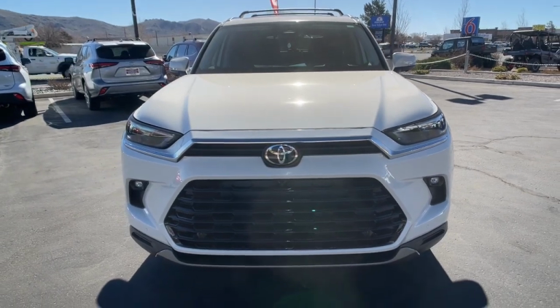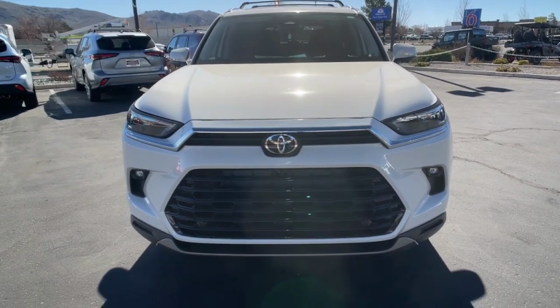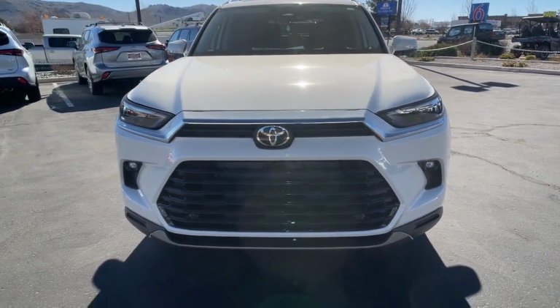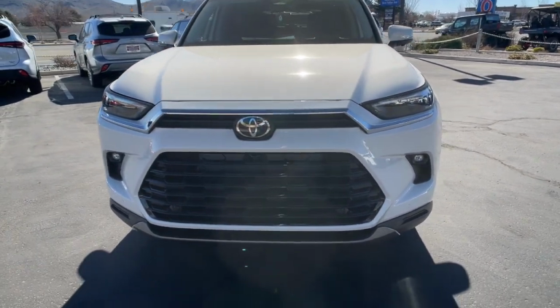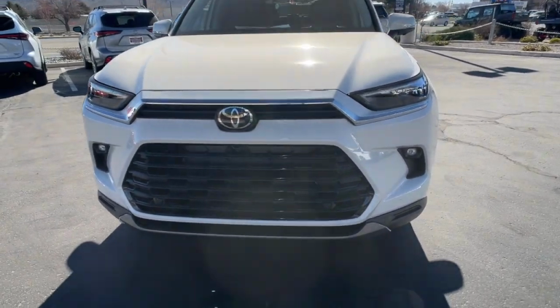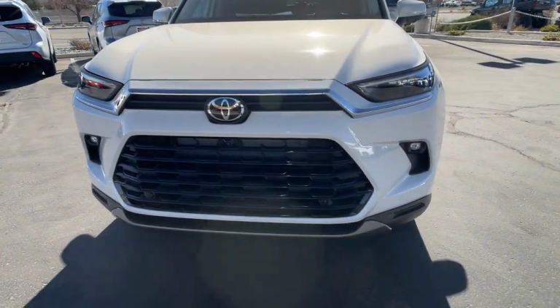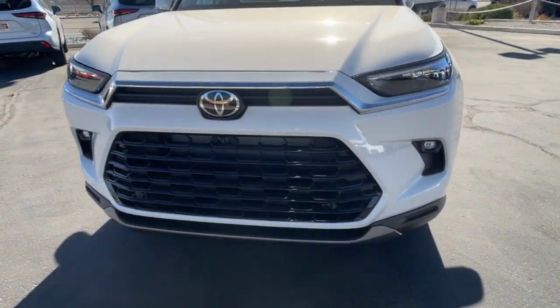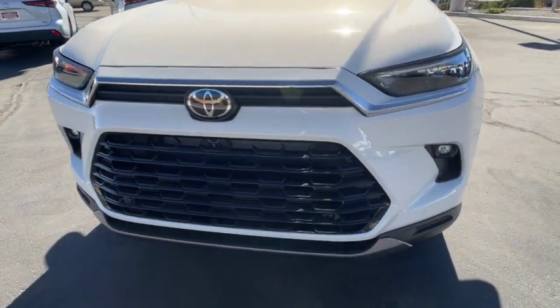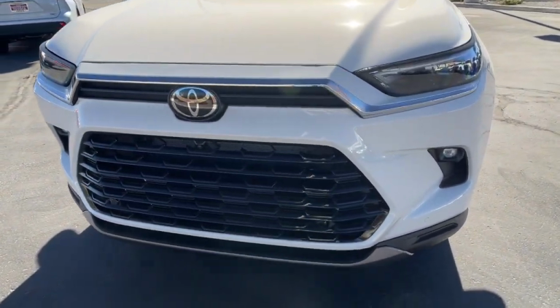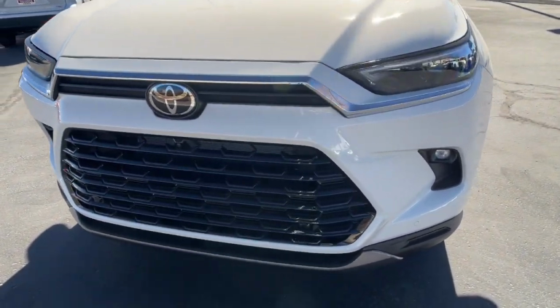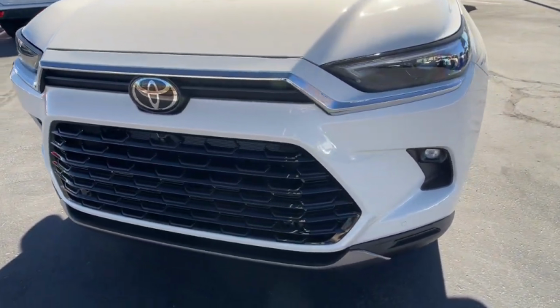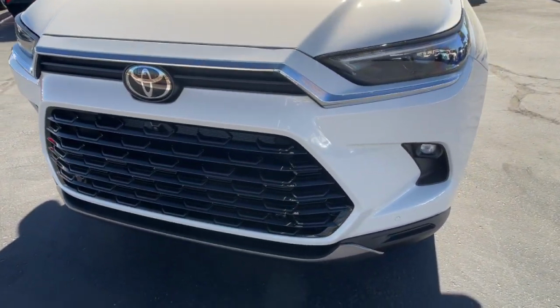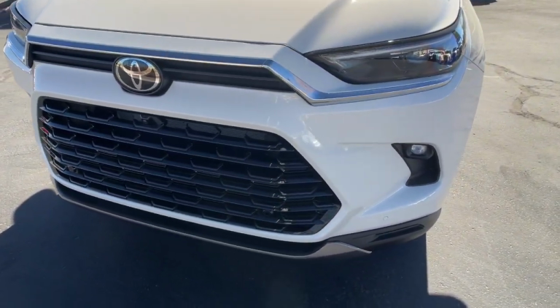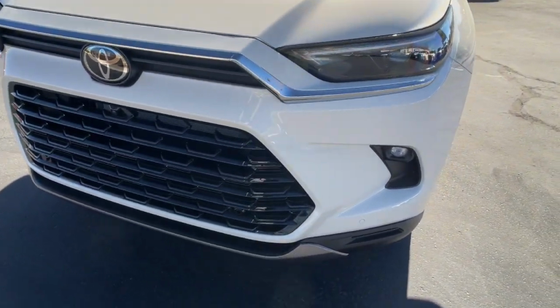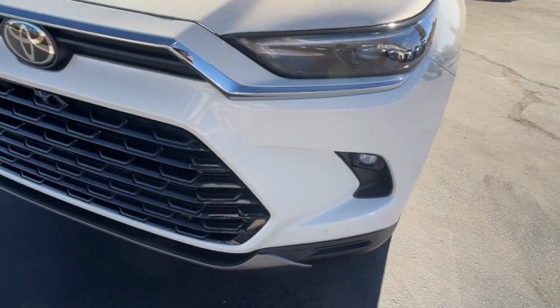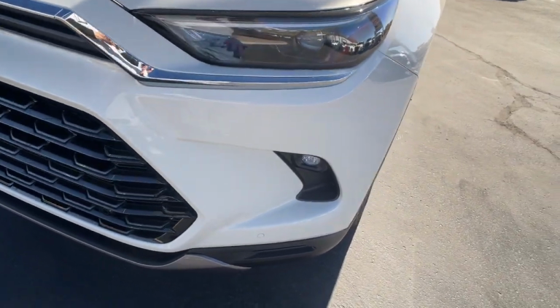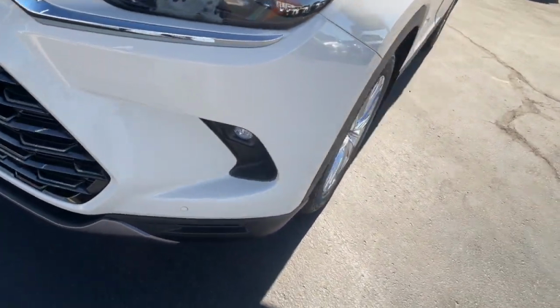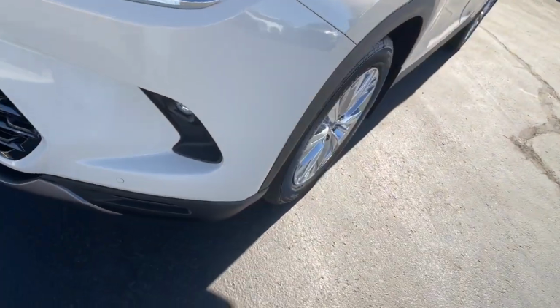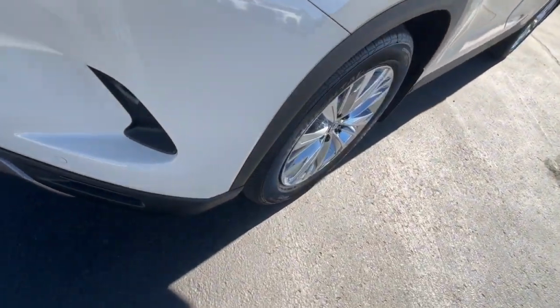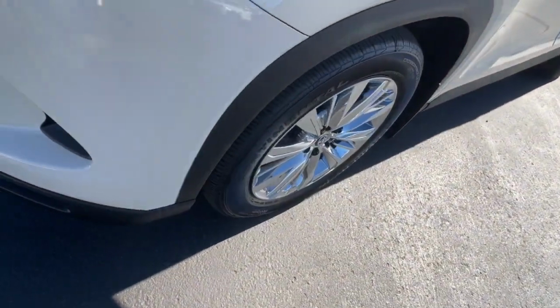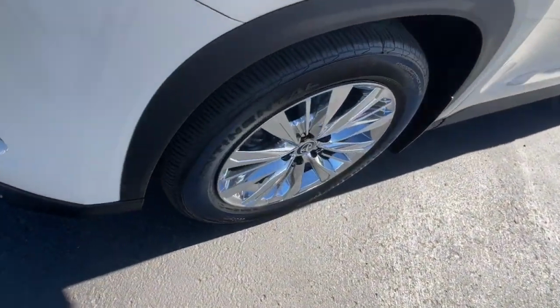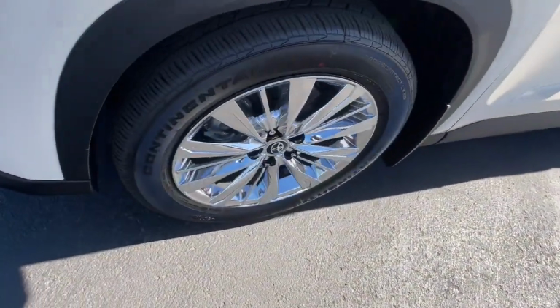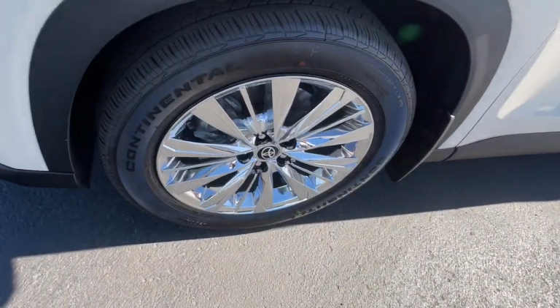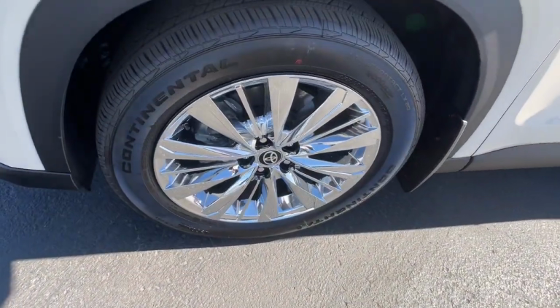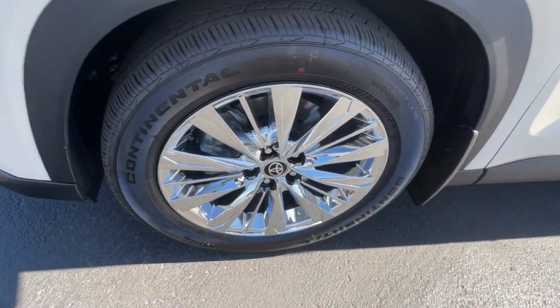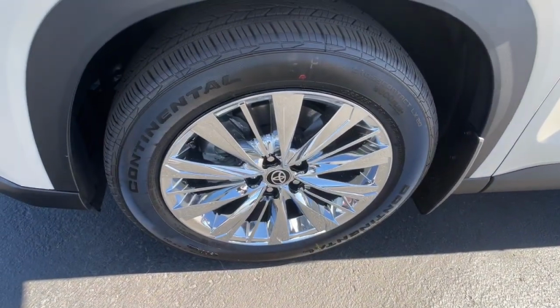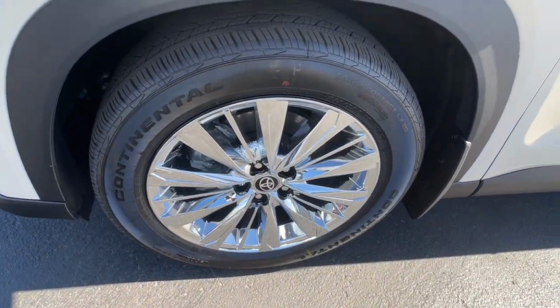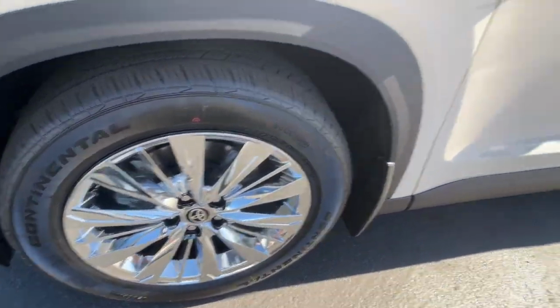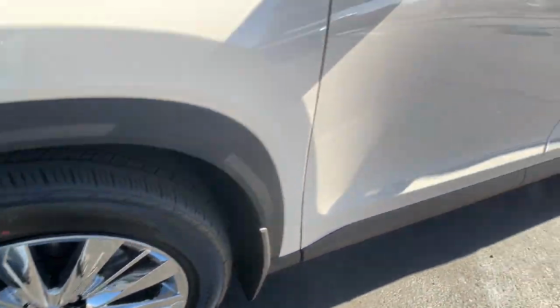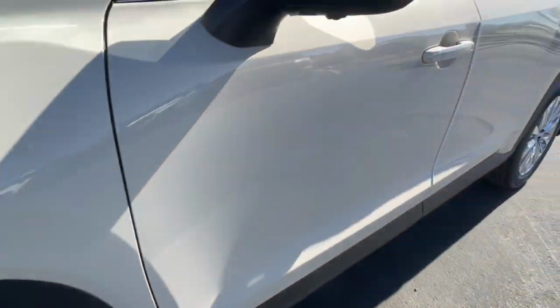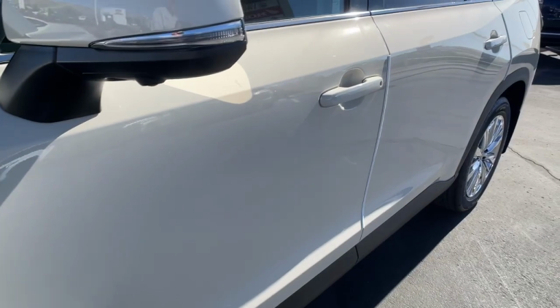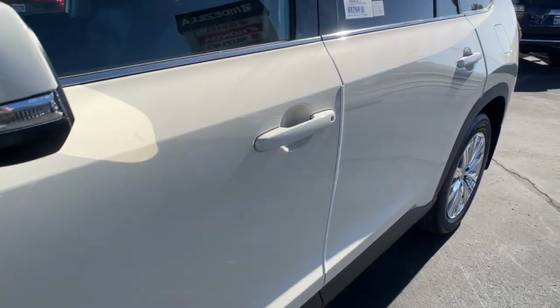Quality and capability come together beautifully in this premium Grand Highlander. See for yourself when you take it out for a test drive. Our professional staff looks forward to giving you excellent service.